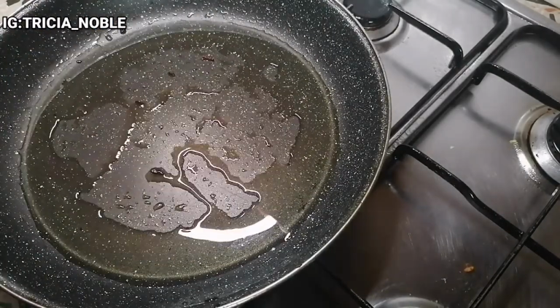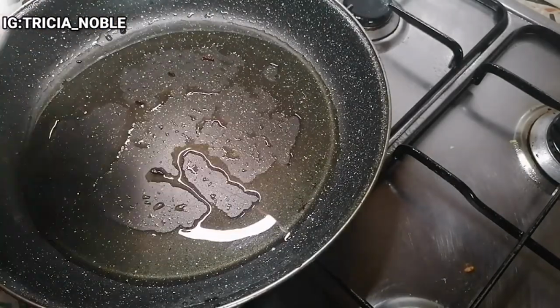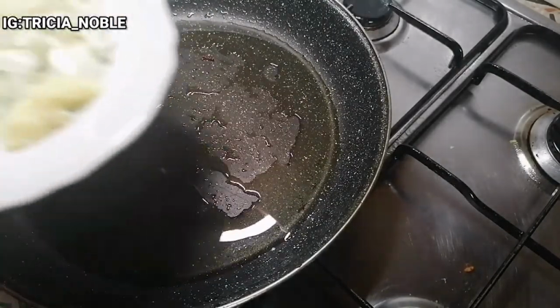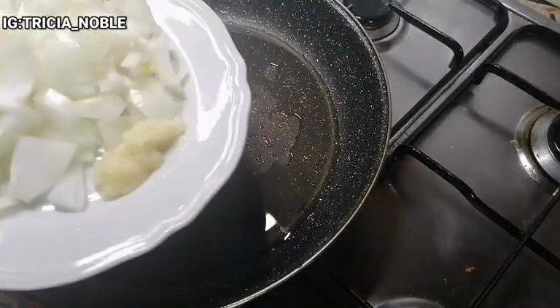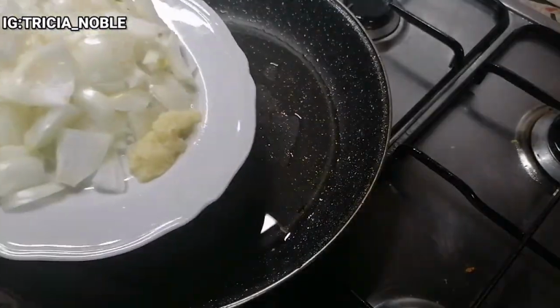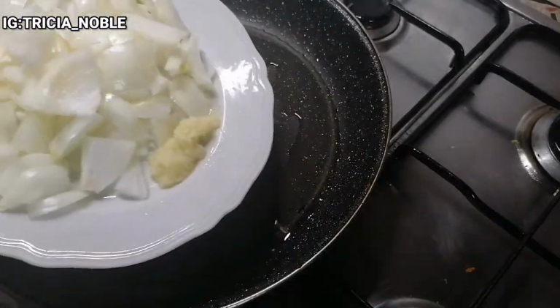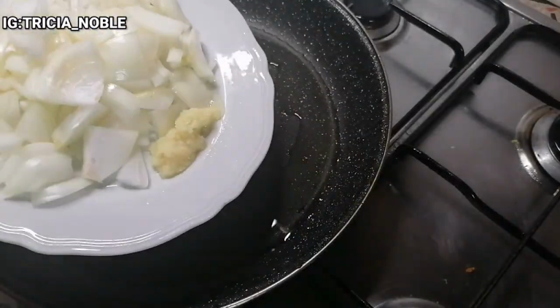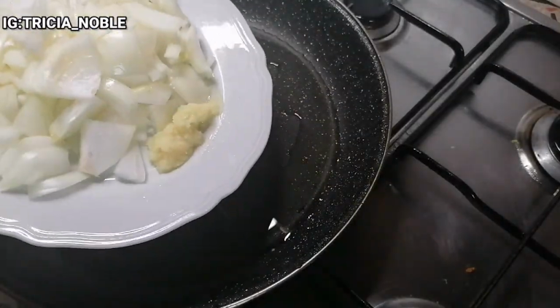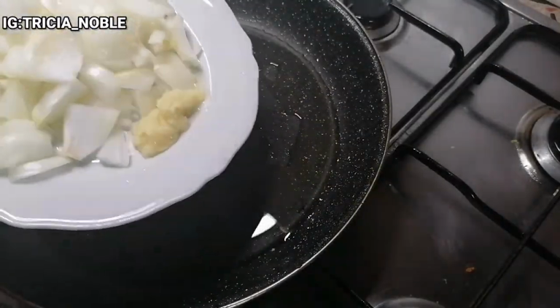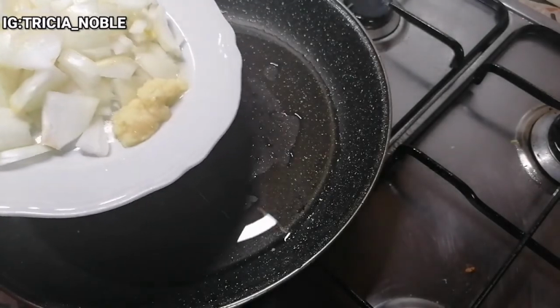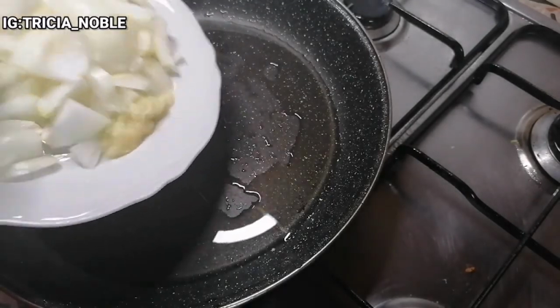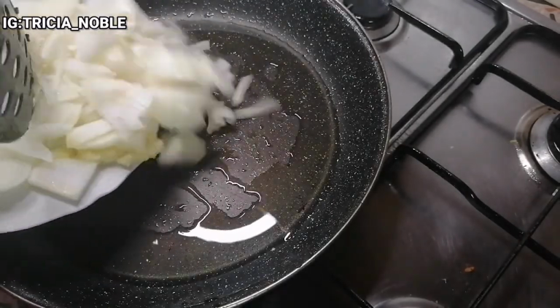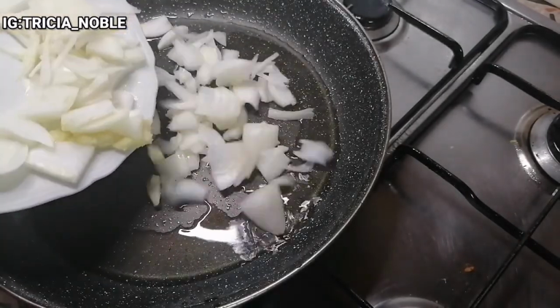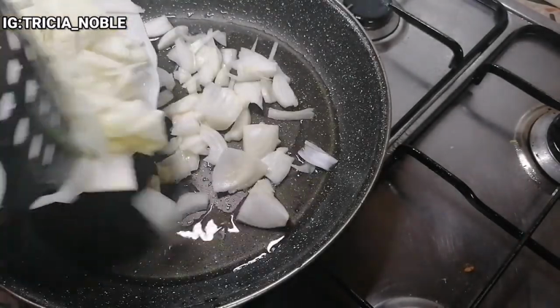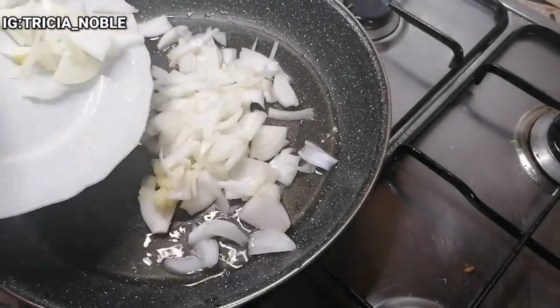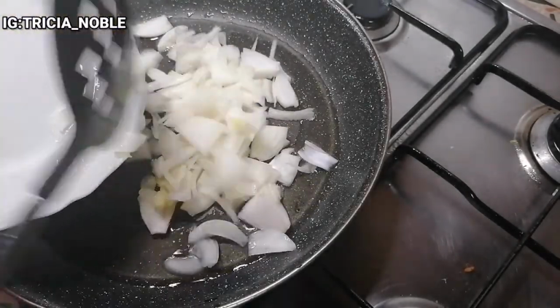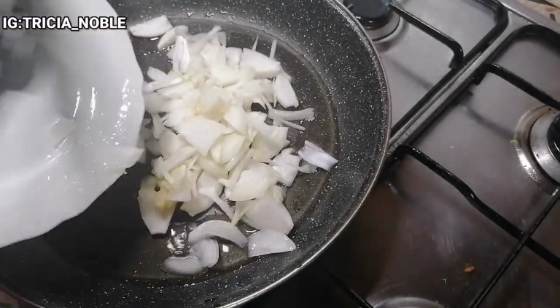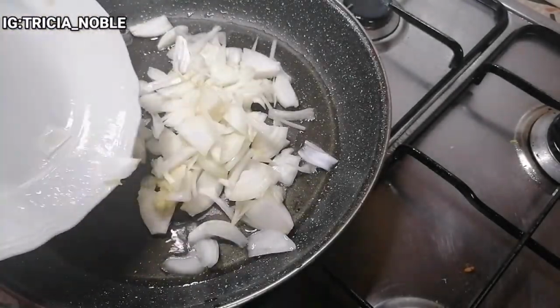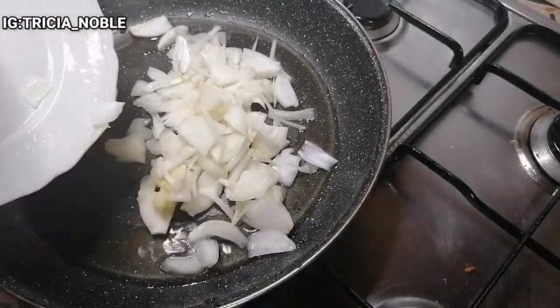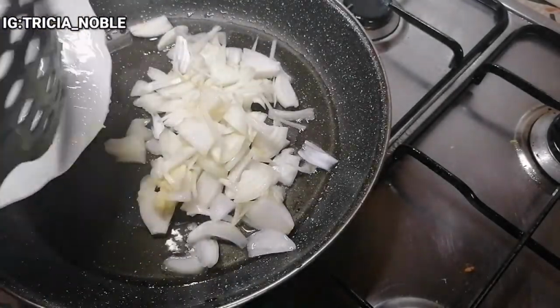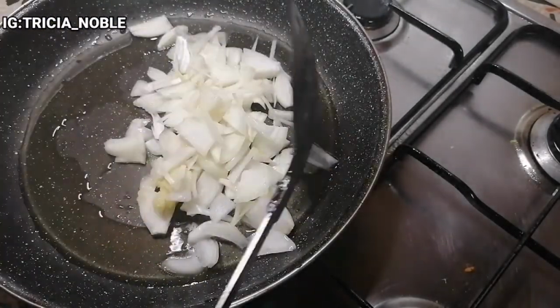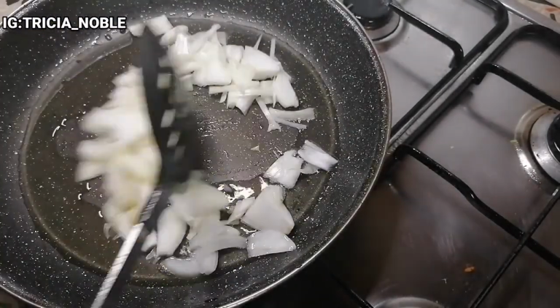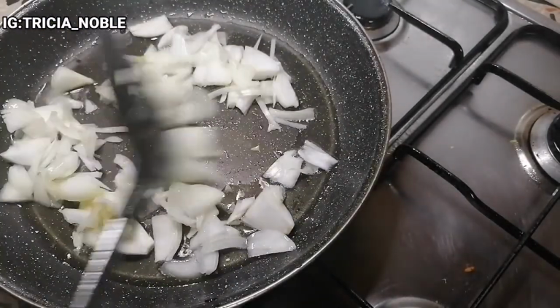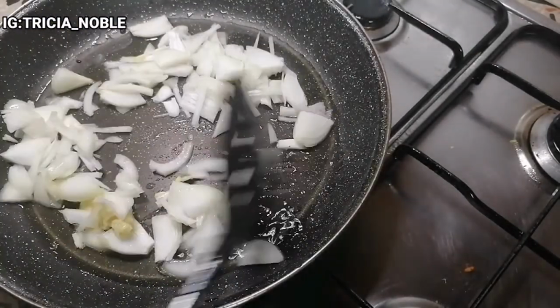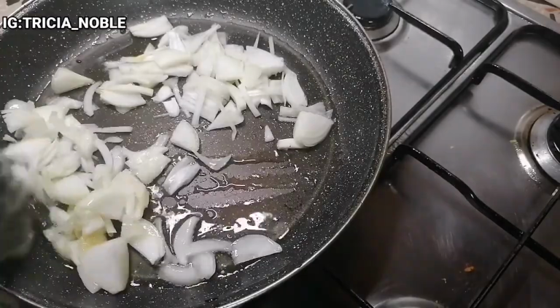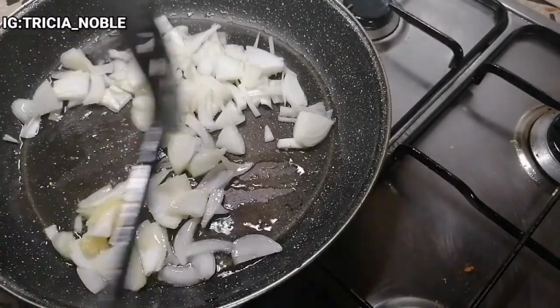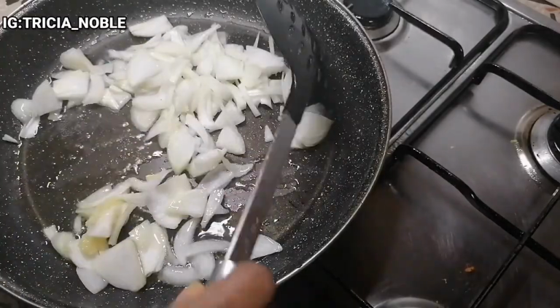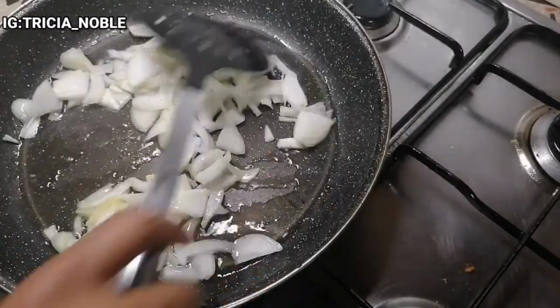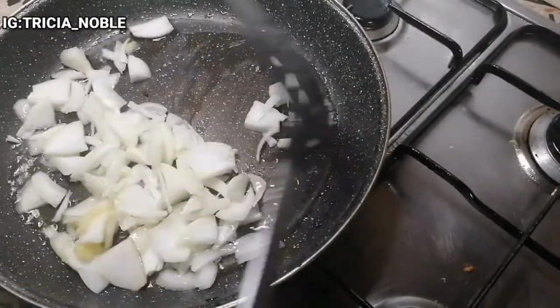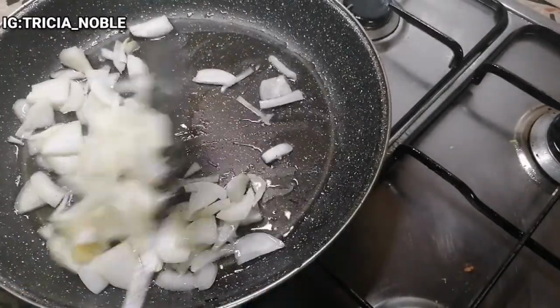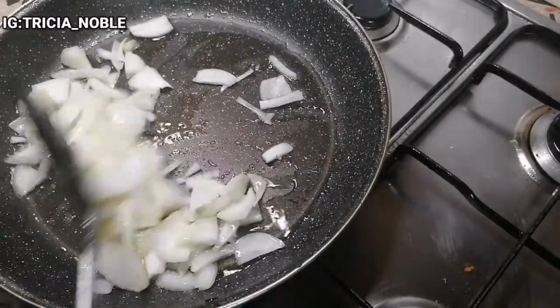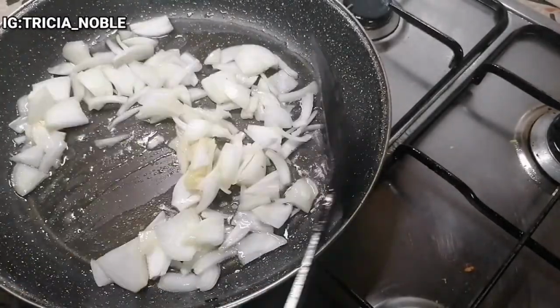I'll just go ahead and add my ginger, garlic, and onion all together in the same pot that I used for frying the meat.